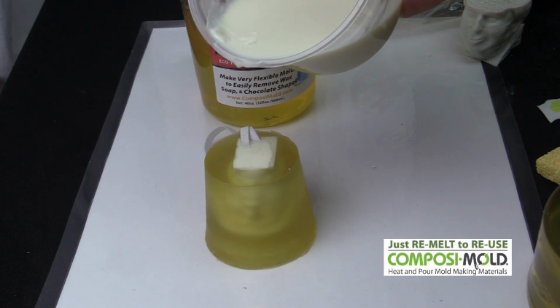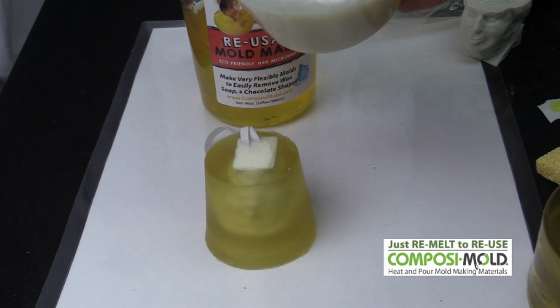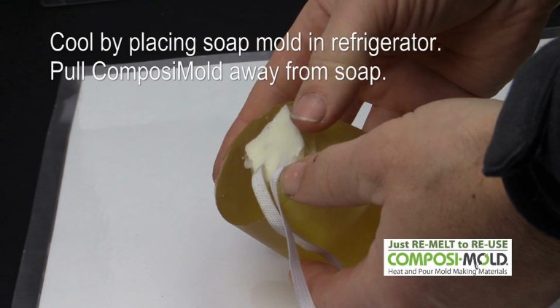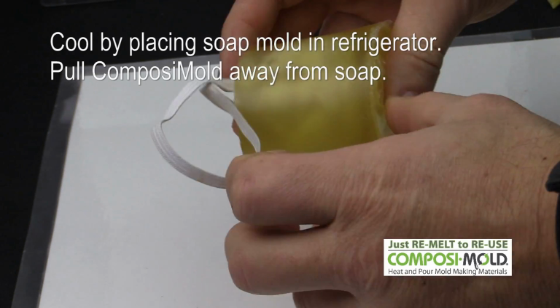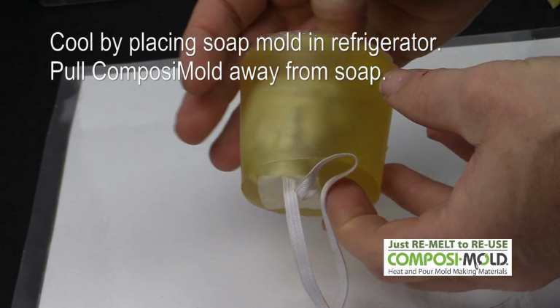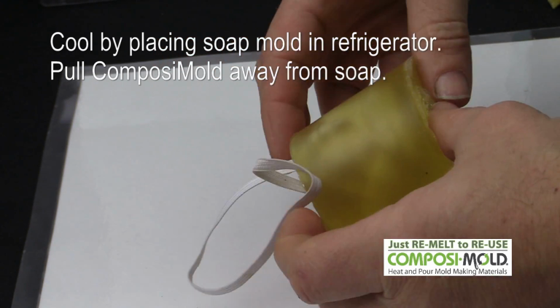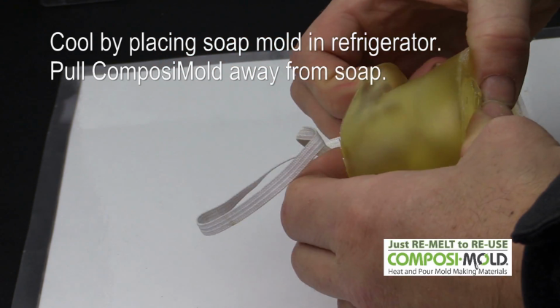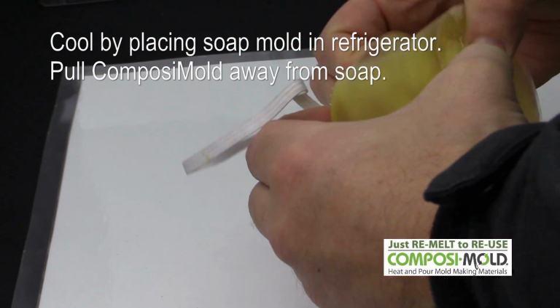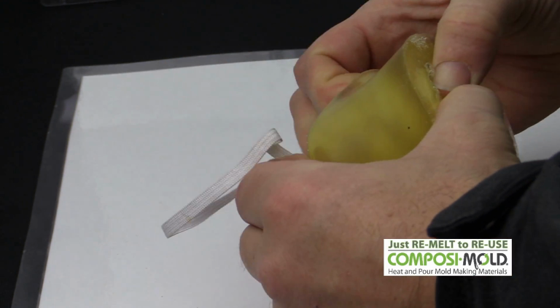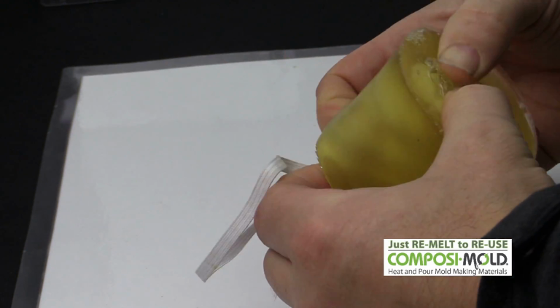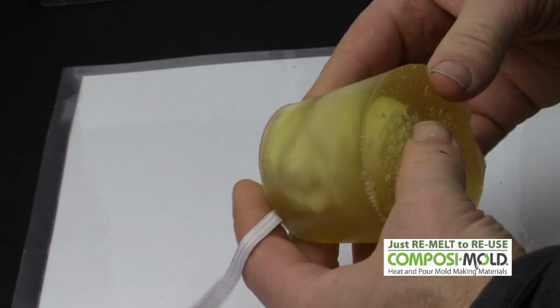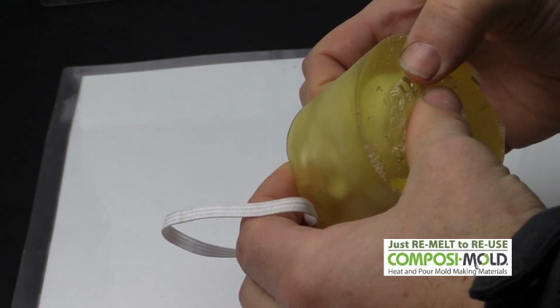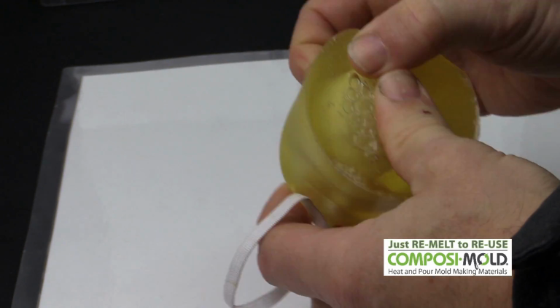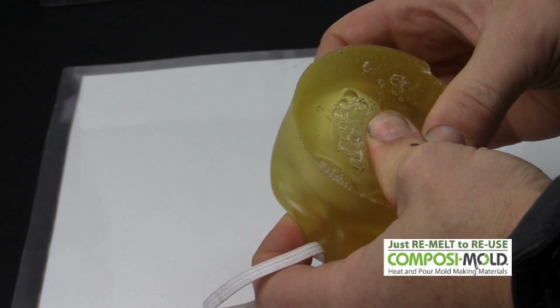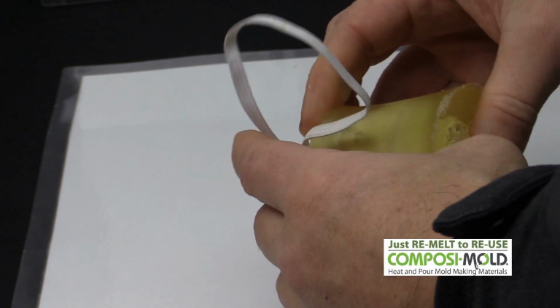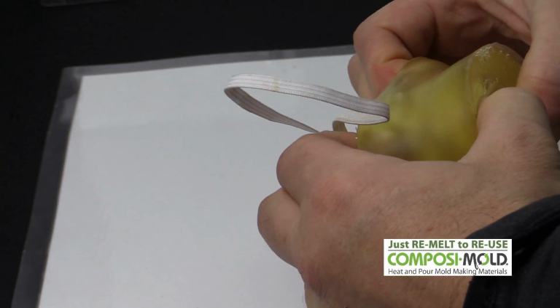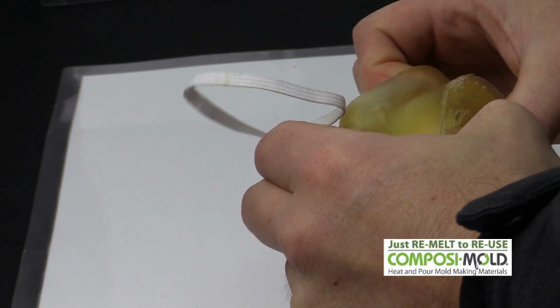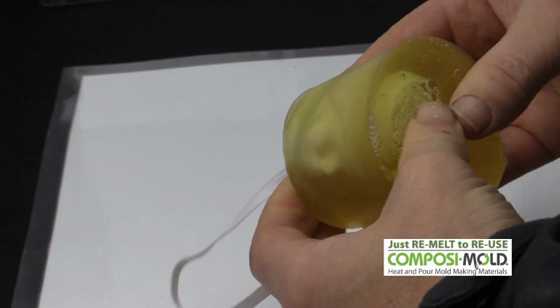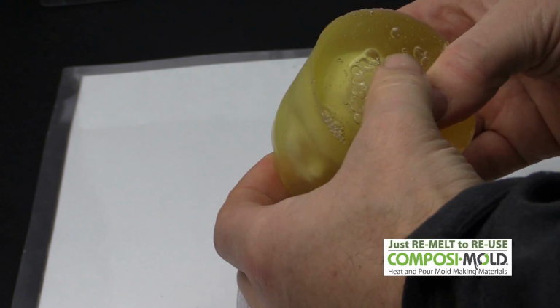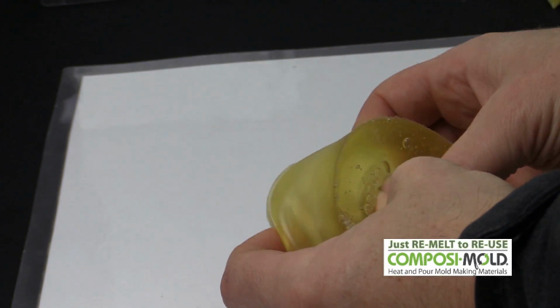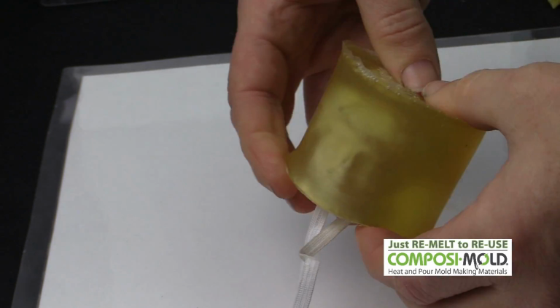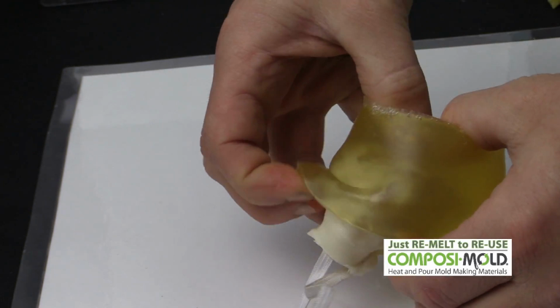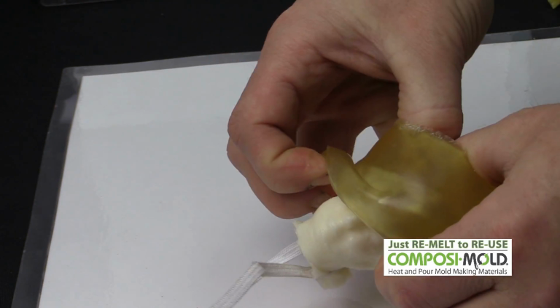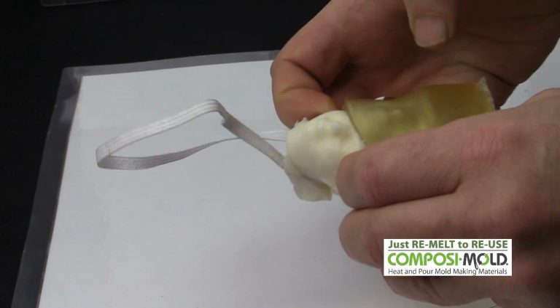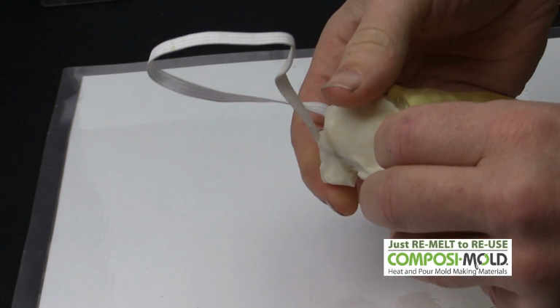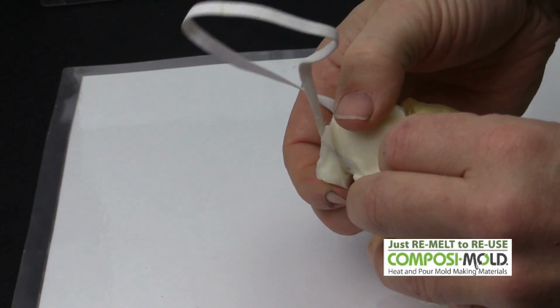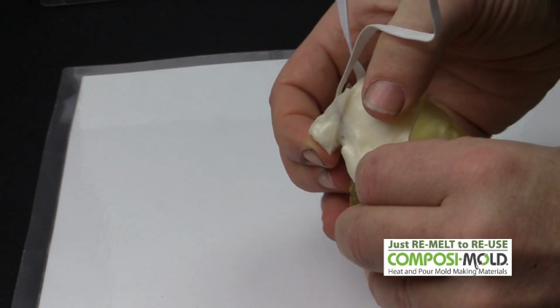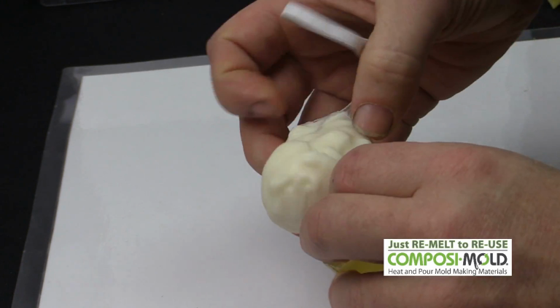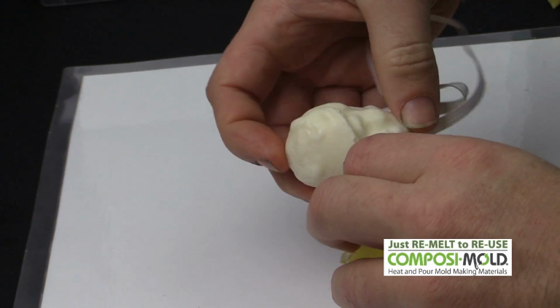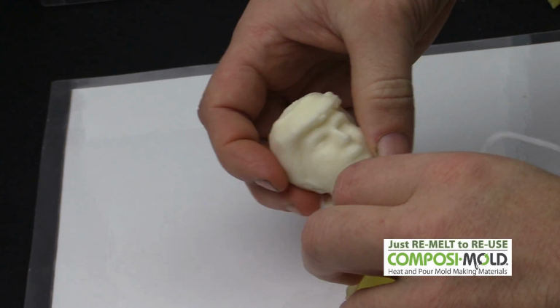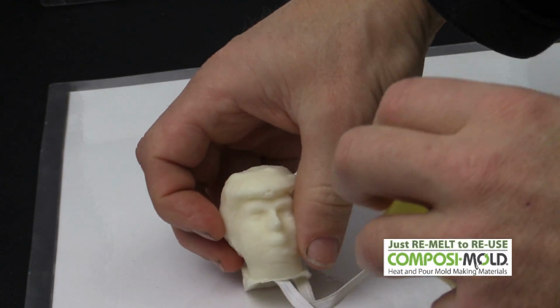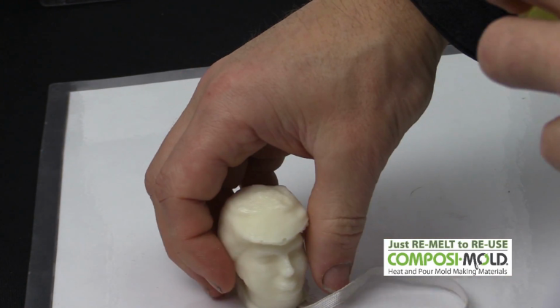This is then put back into the refrigerator to cool and the part will be ready shortly. We then extract the soap from the mold by peeling the composite mold away from the soap and then pressing the shape out. If necessary, you can use scissors to cut a parting line.